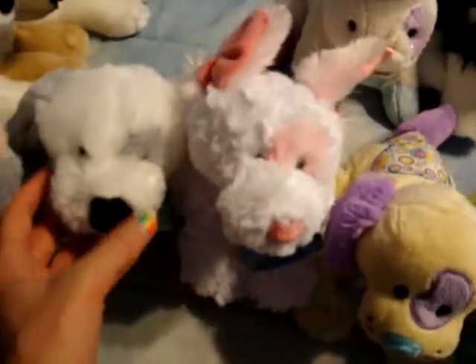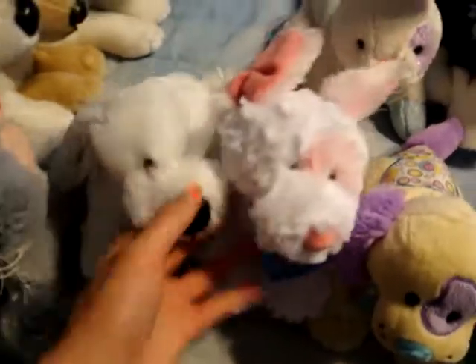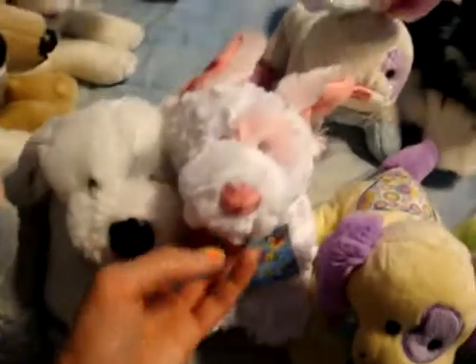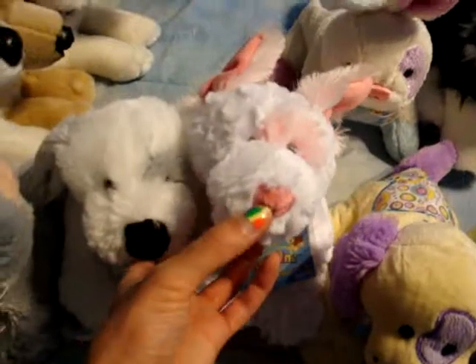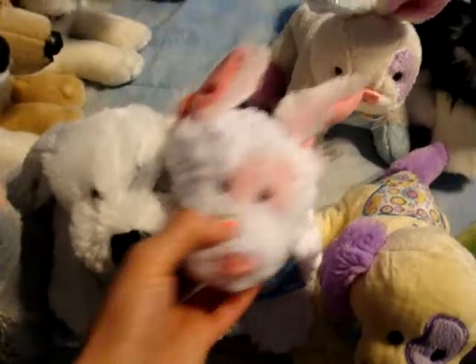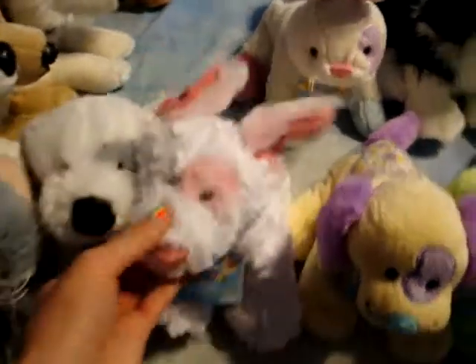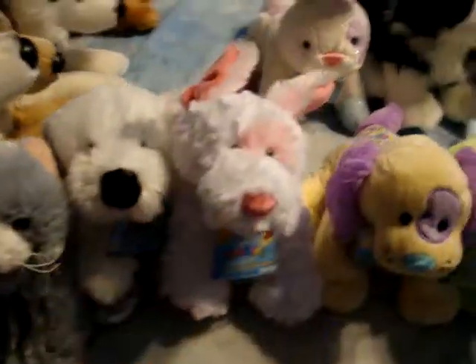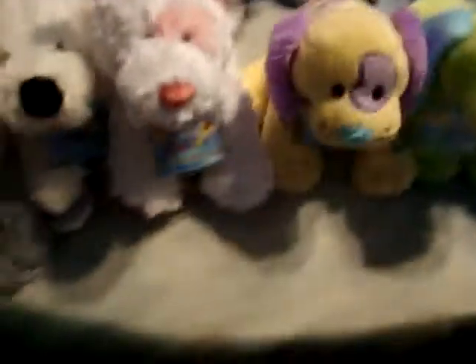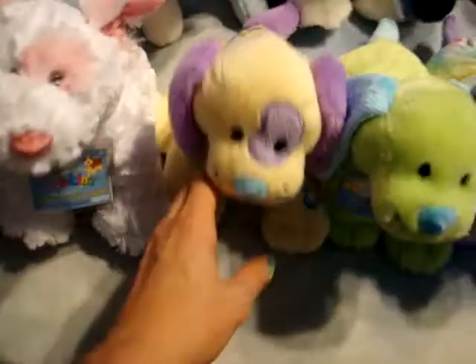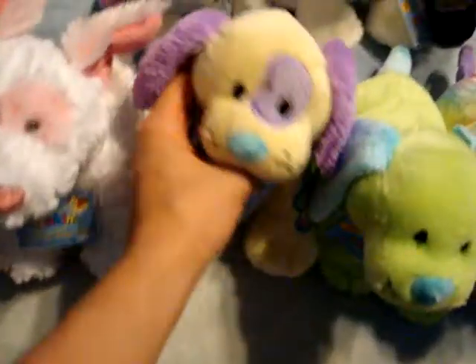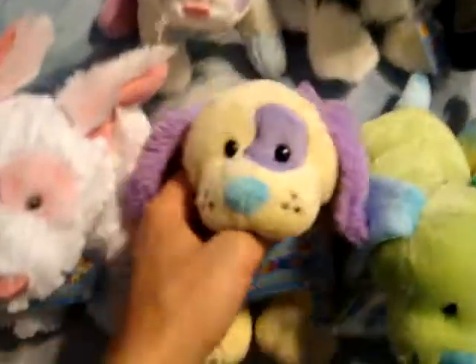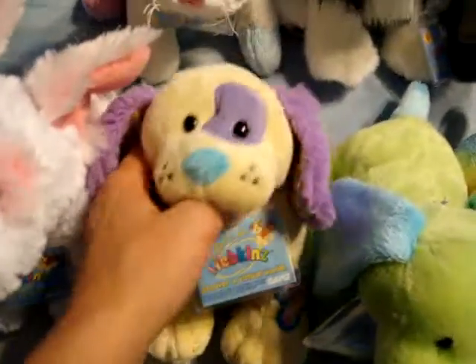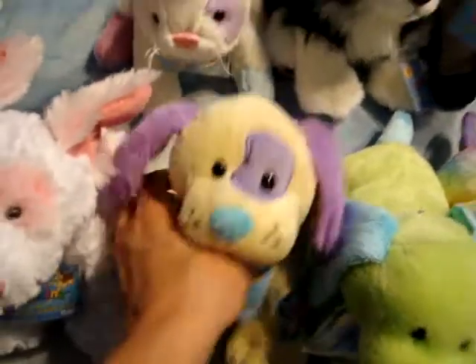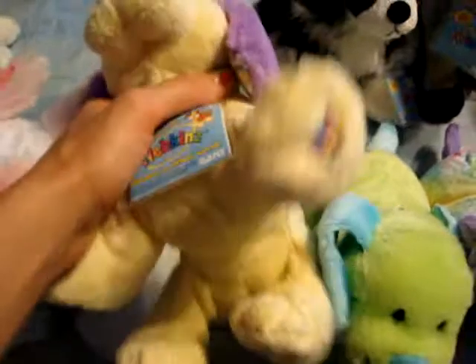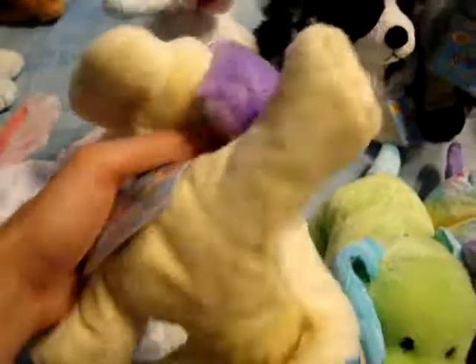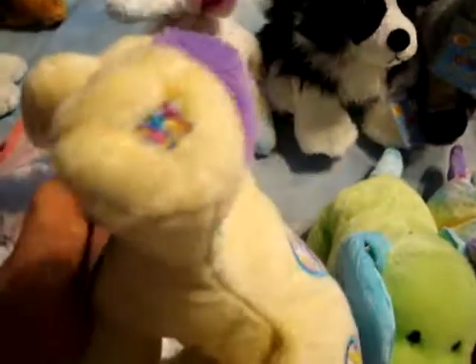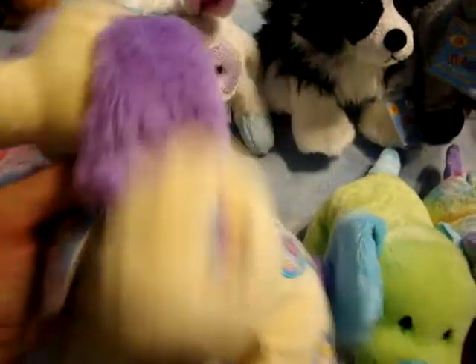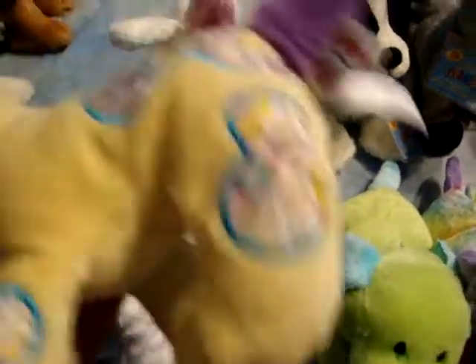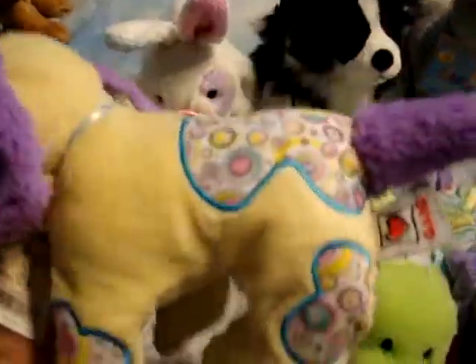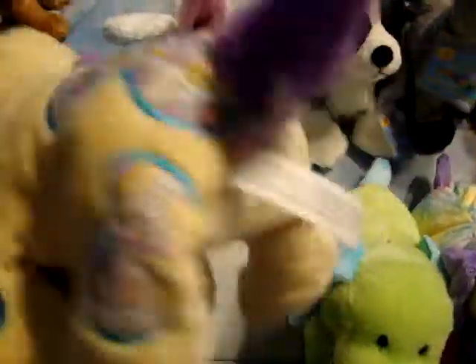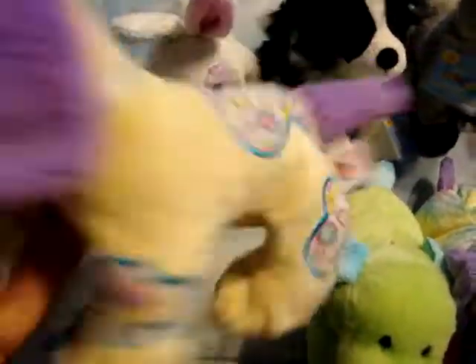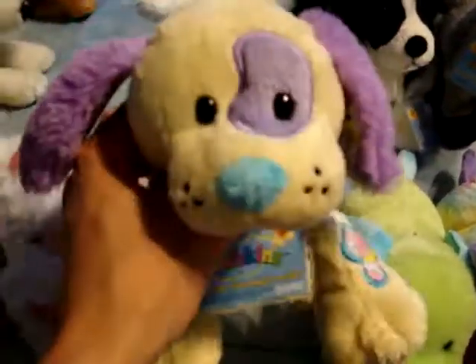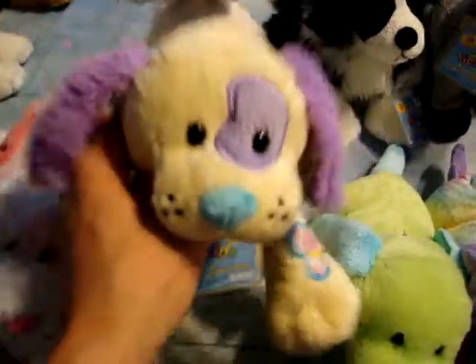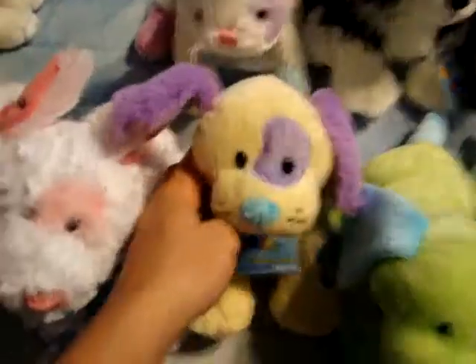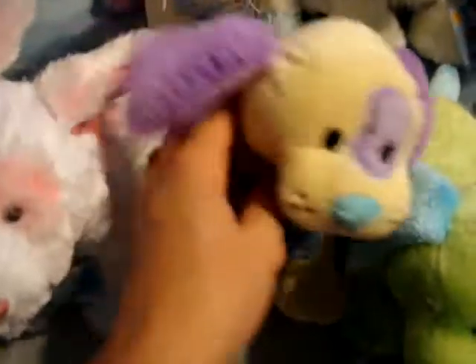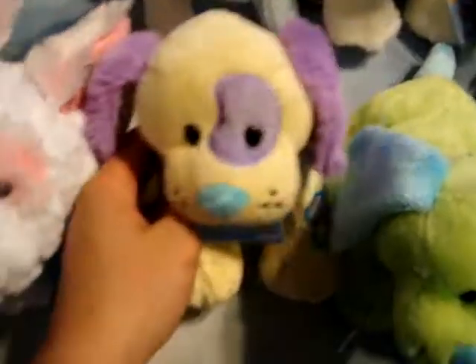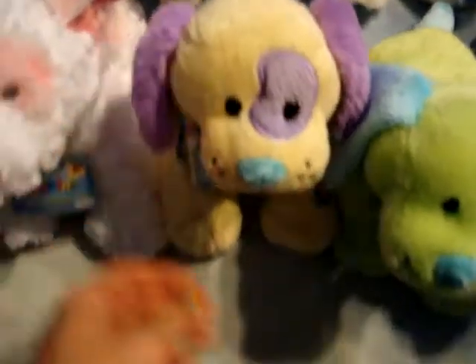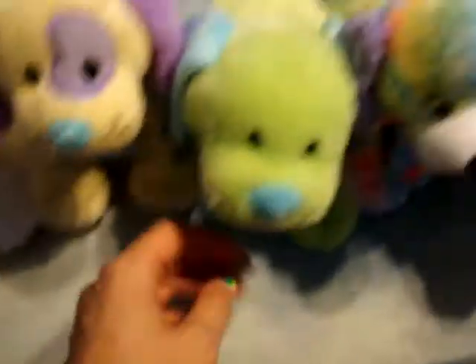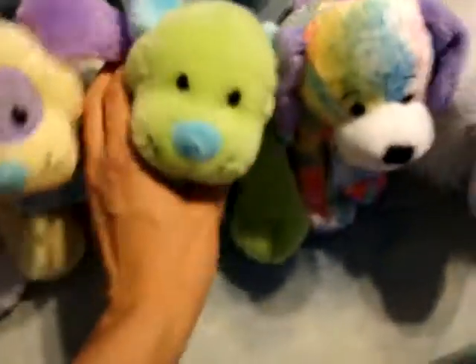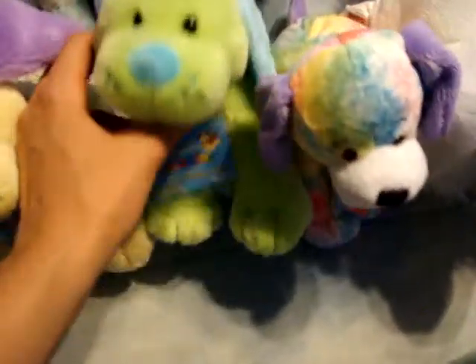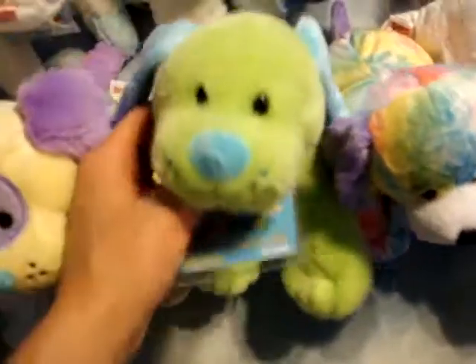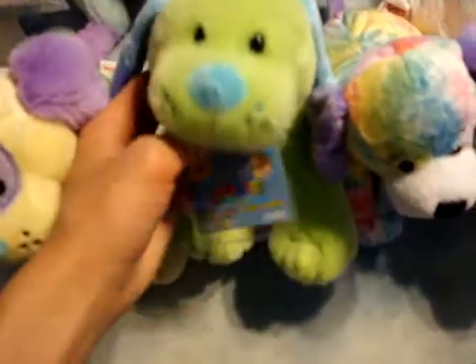They look a lot alike except for their ears. This is Tootie, the jelly bean puppy. She's really cute, I love the purple. This is Dolomite, the earth puppy.